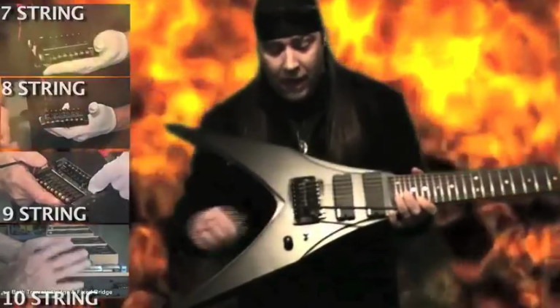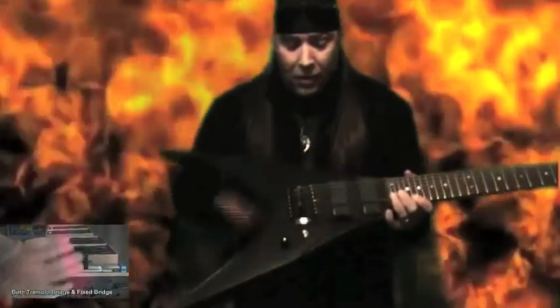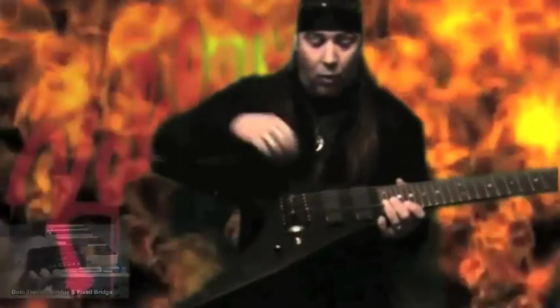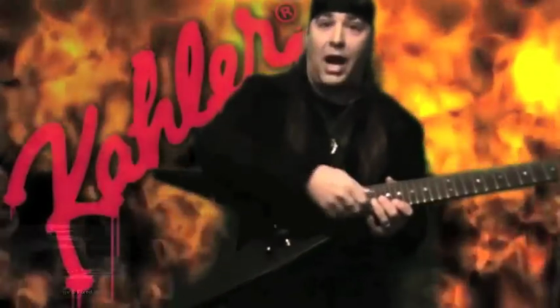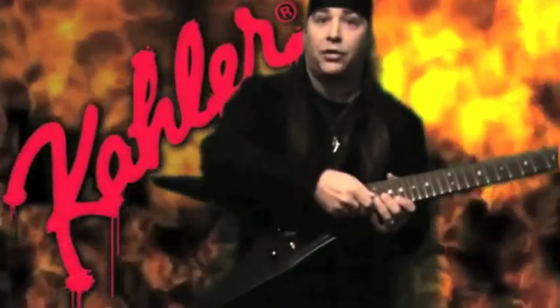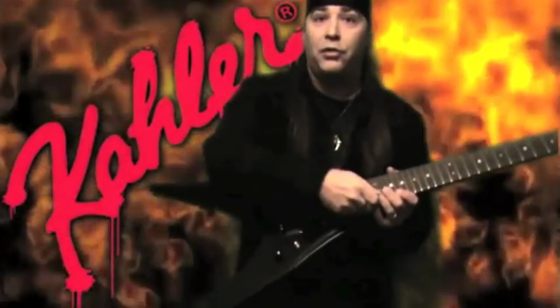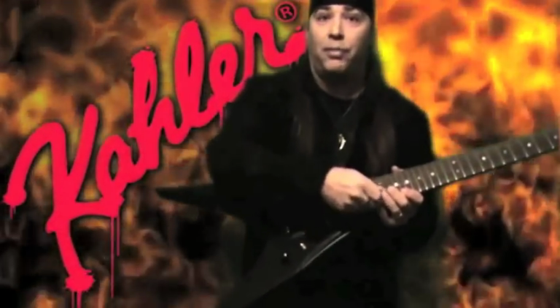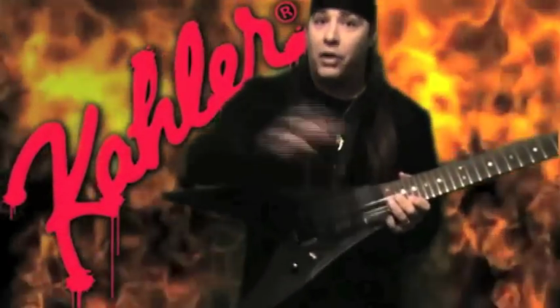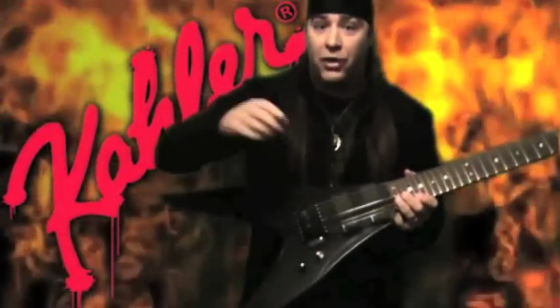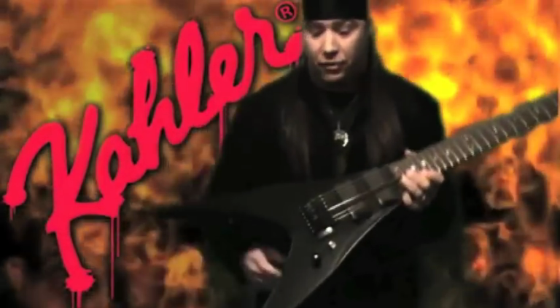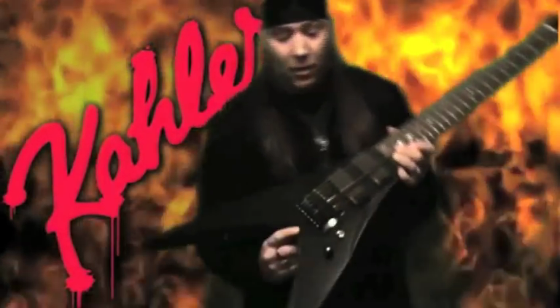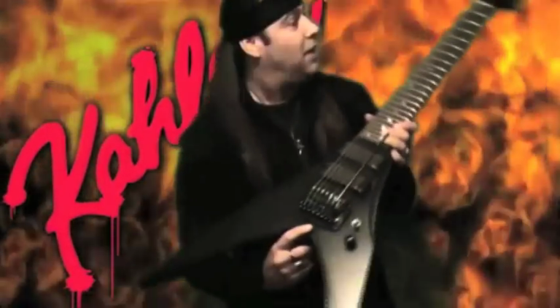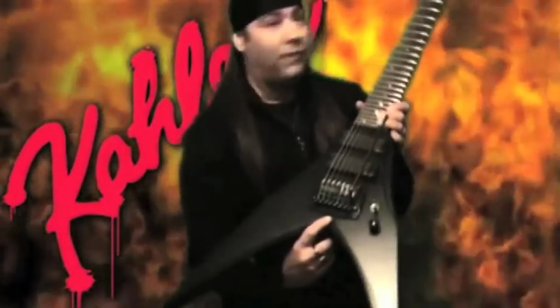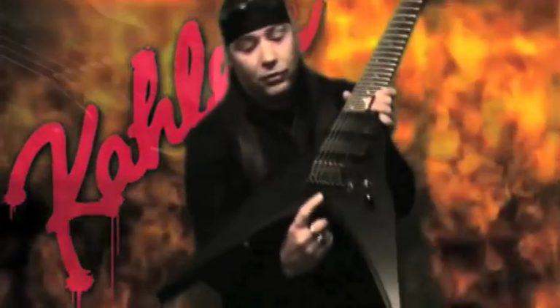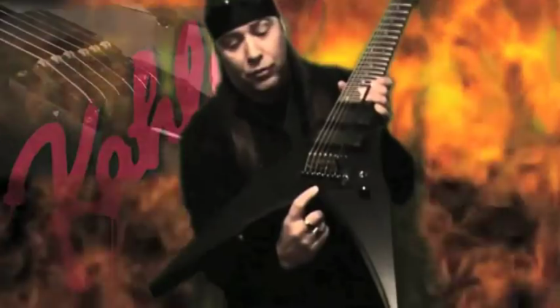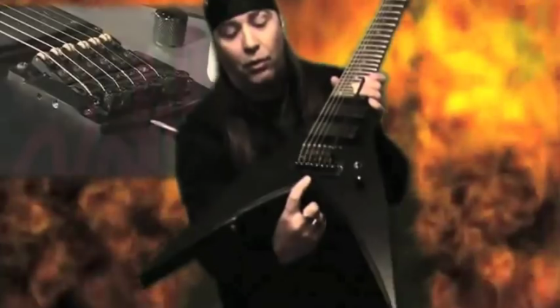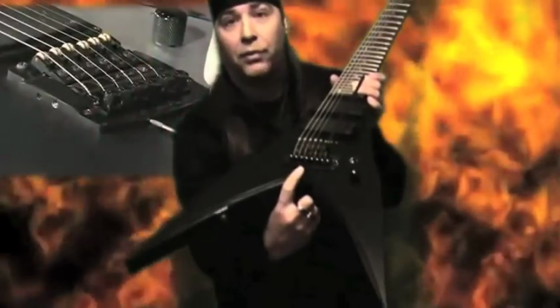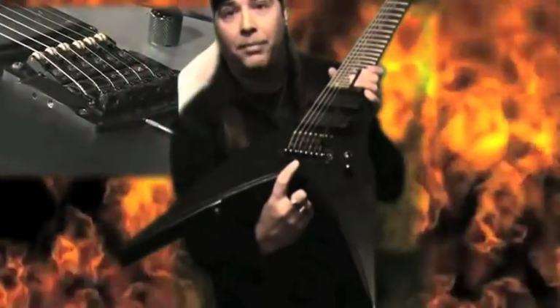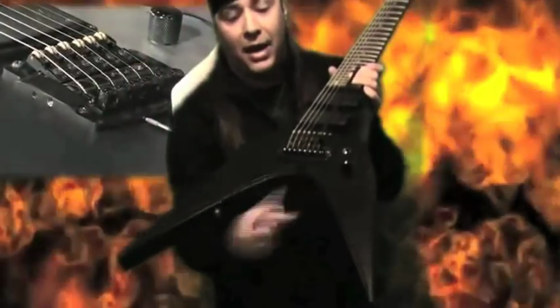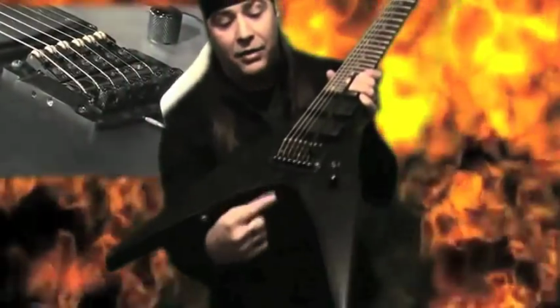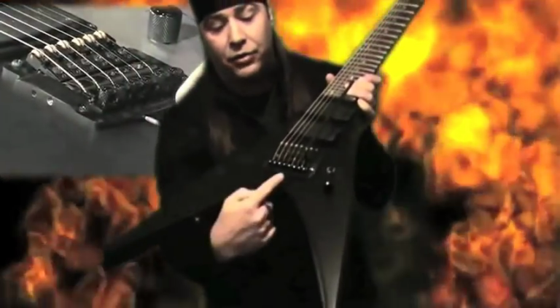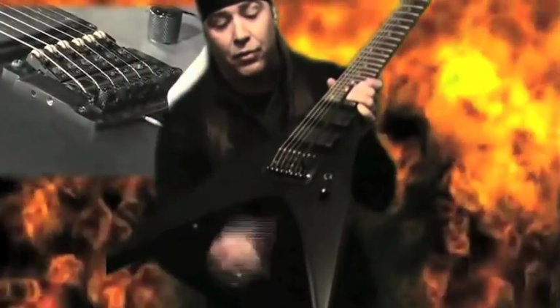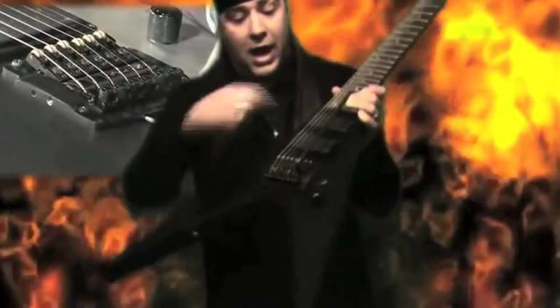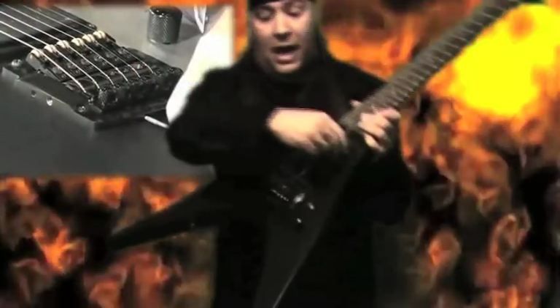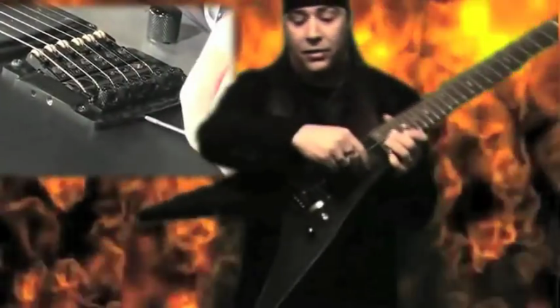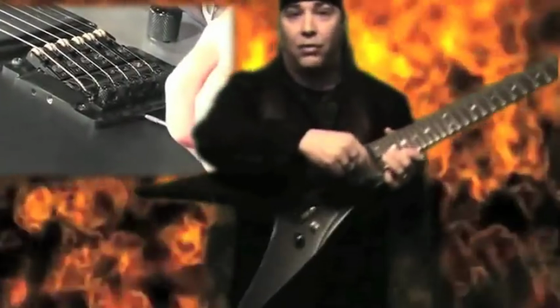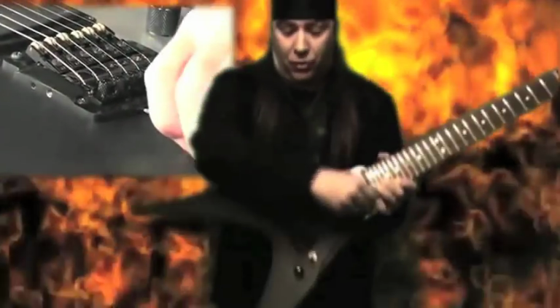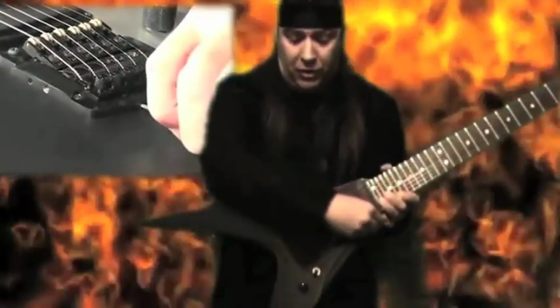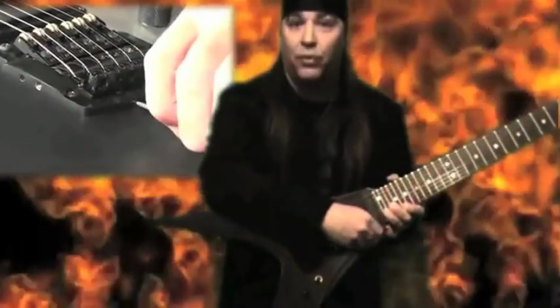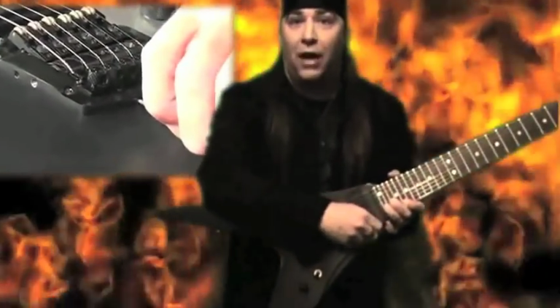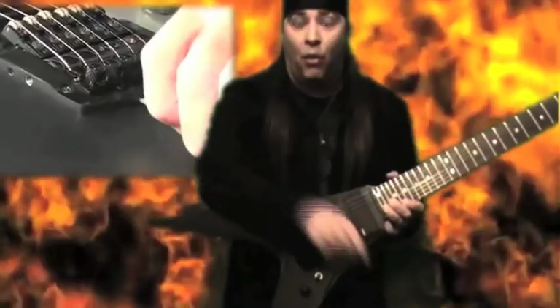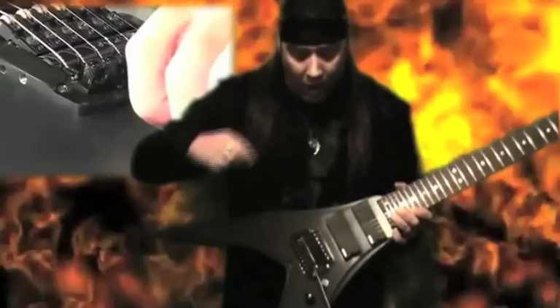And also, if you don't want to actually use the bar and use it as a tremolo, they have a little screw hole here right in the back that you can screw in, and it tightens the tremolo to where it doesn't move down or up.